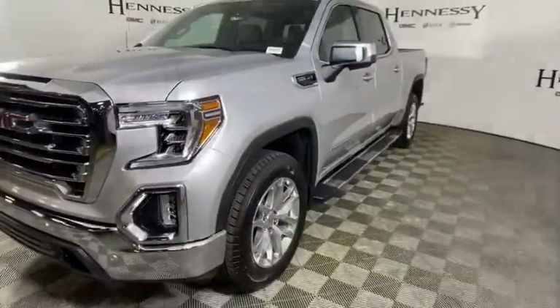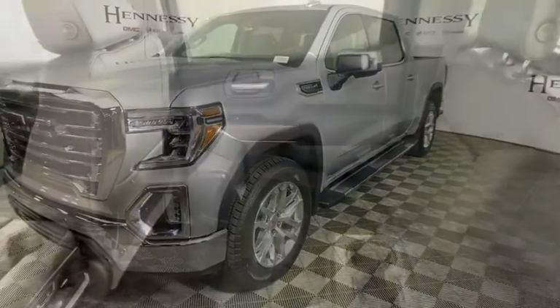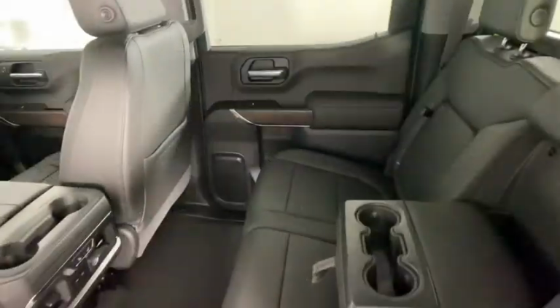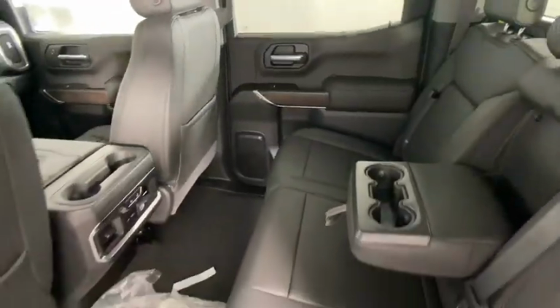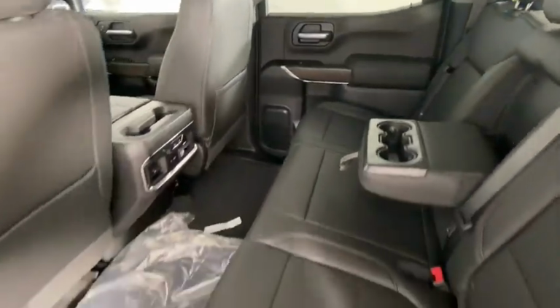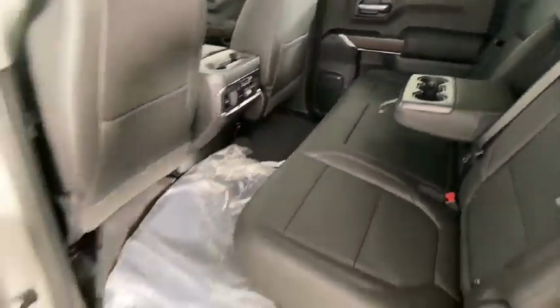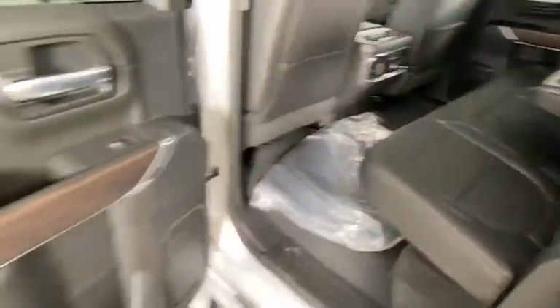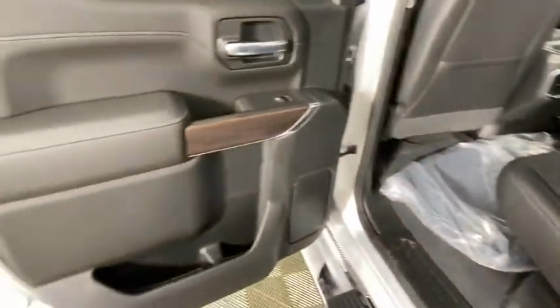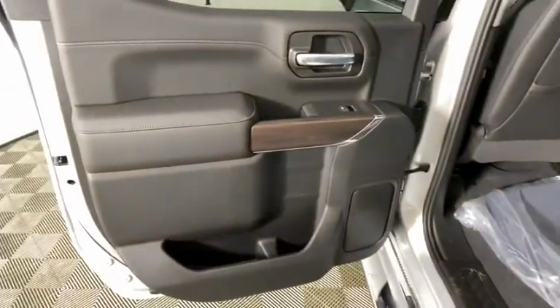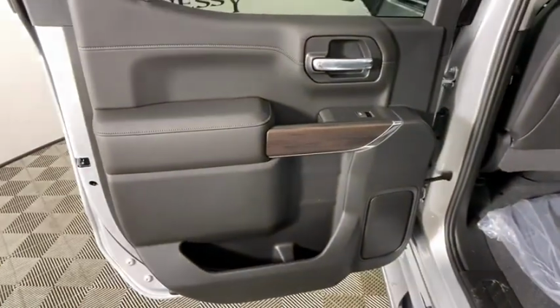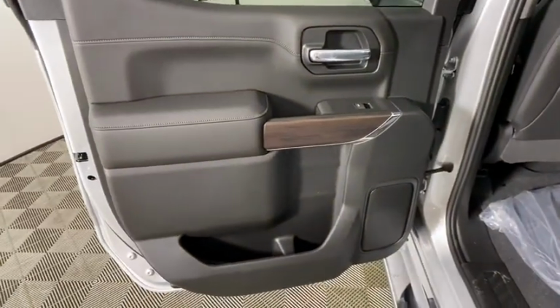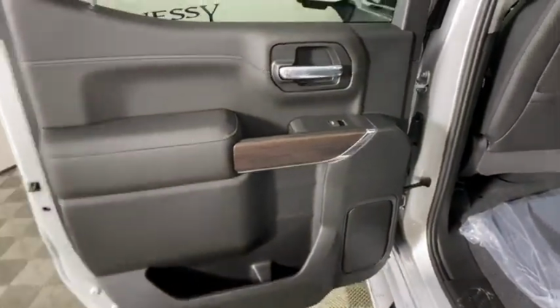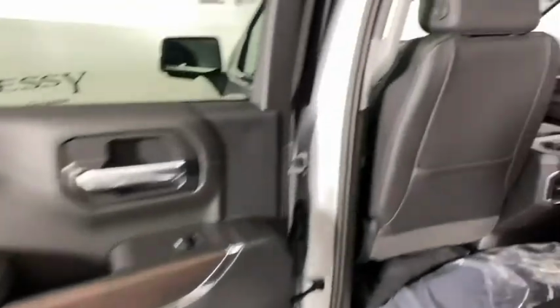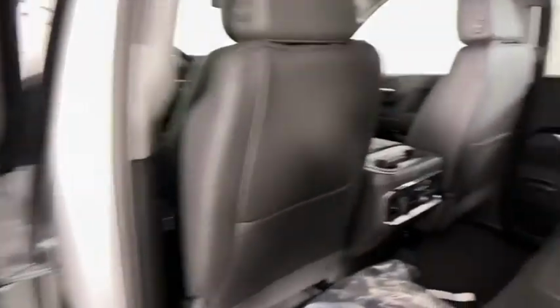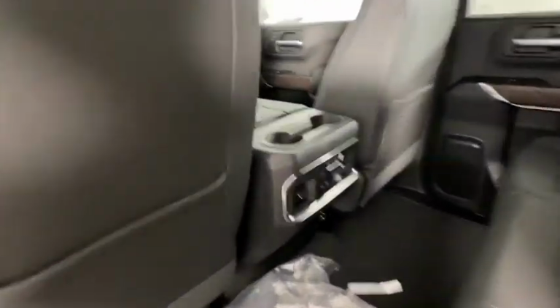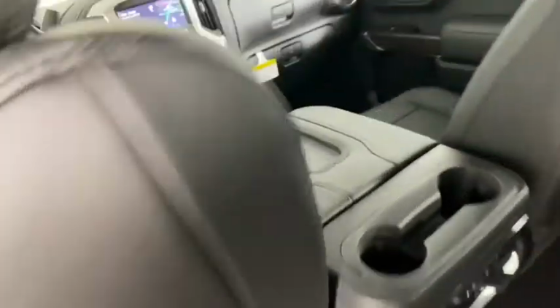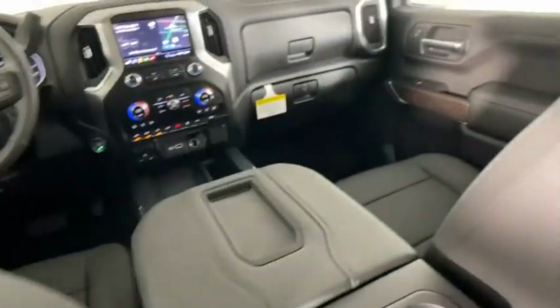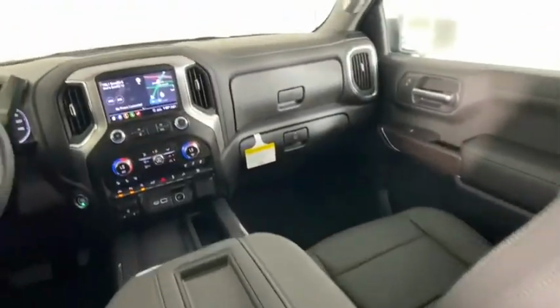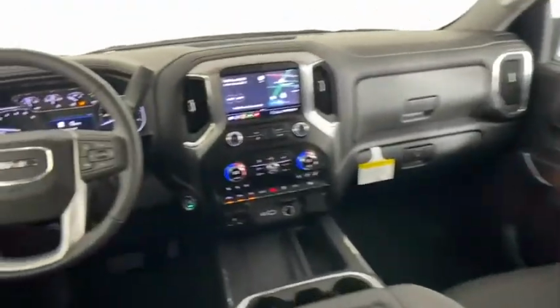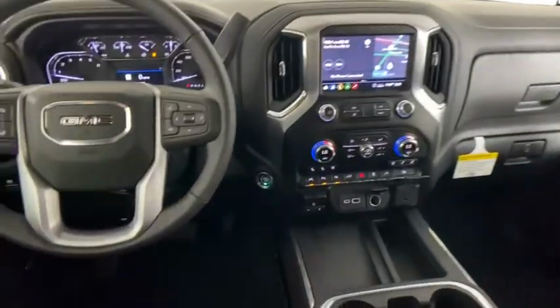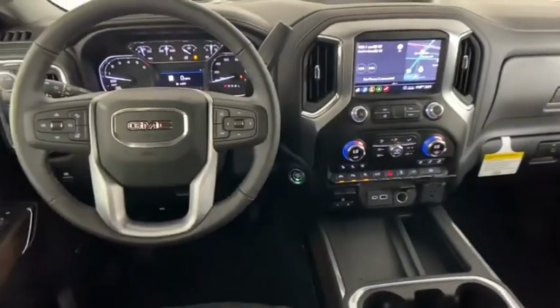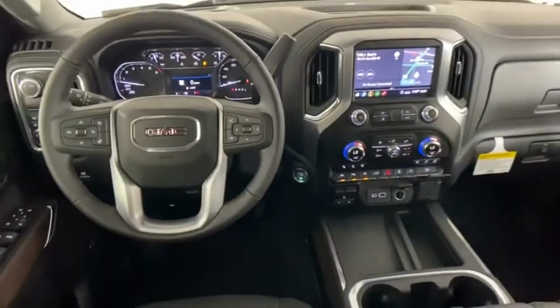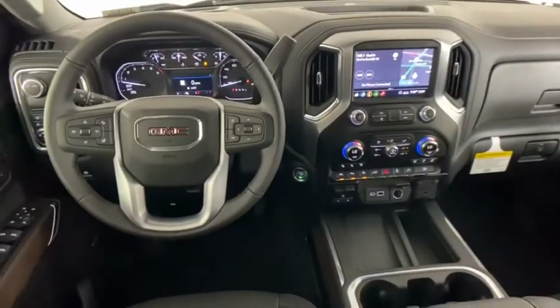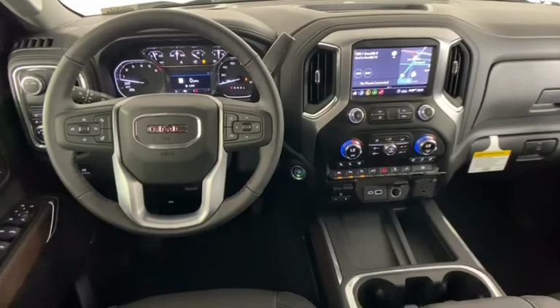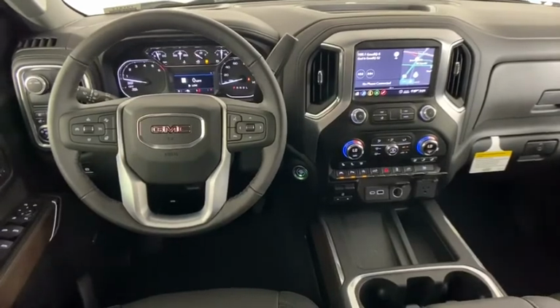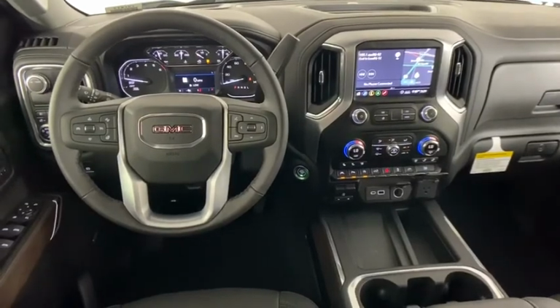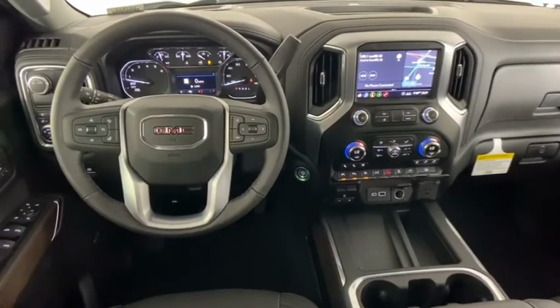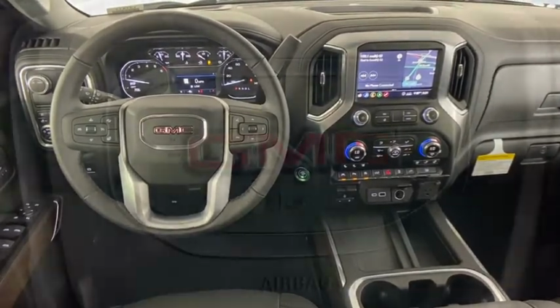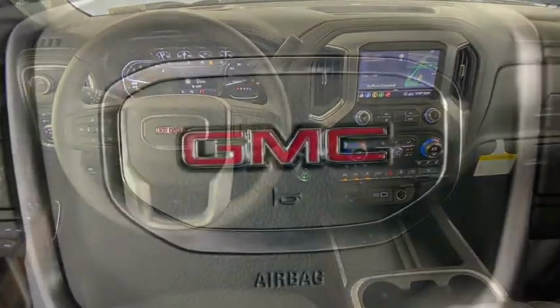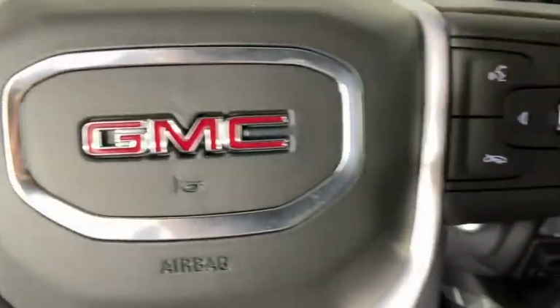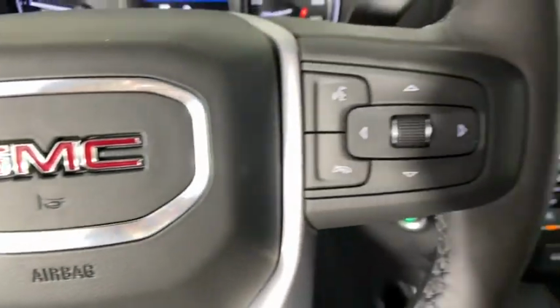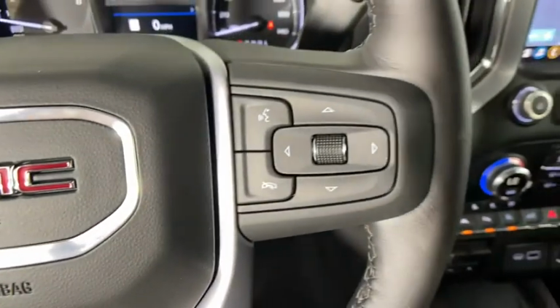Here are some of this vehicle's great options: traction control, remote engine start, steering wheel audio controls, power passenger seat, dual airbags, alloy wheels, power steering, floor mats, four-wheel disc brakes, and center armrest.